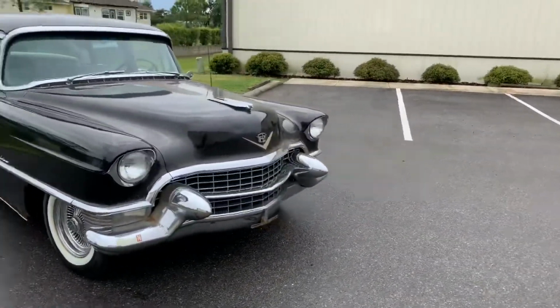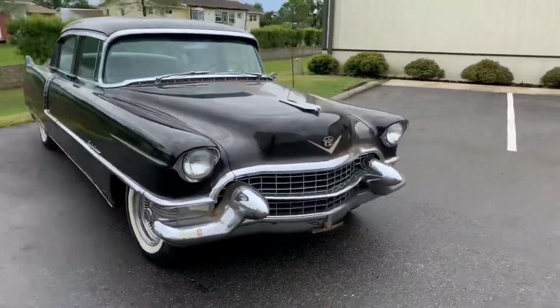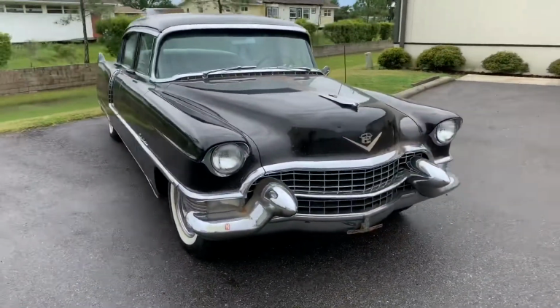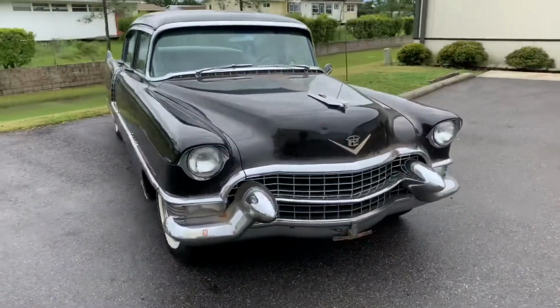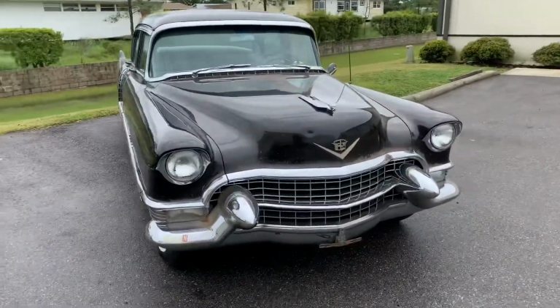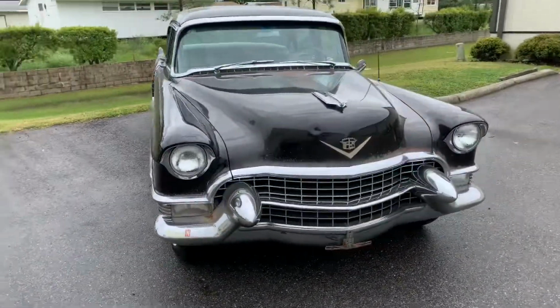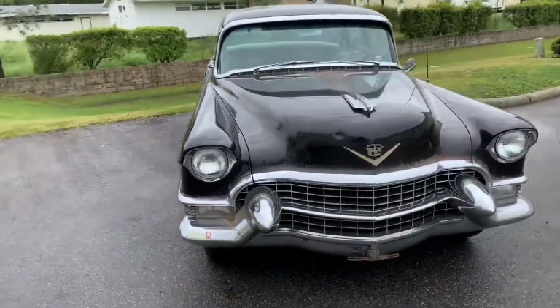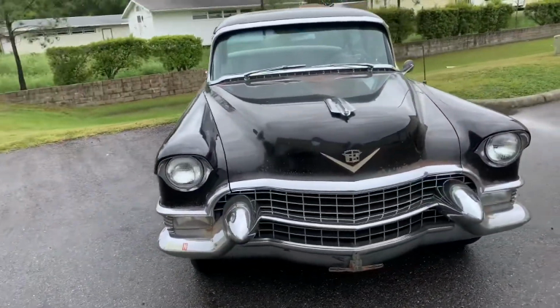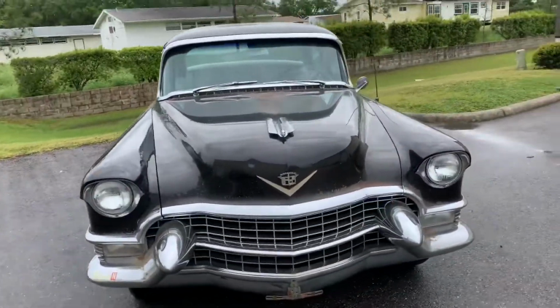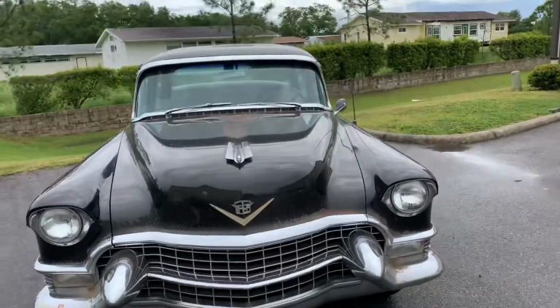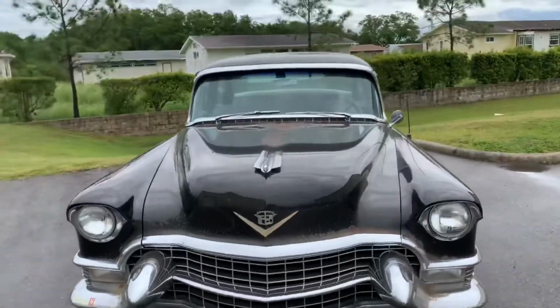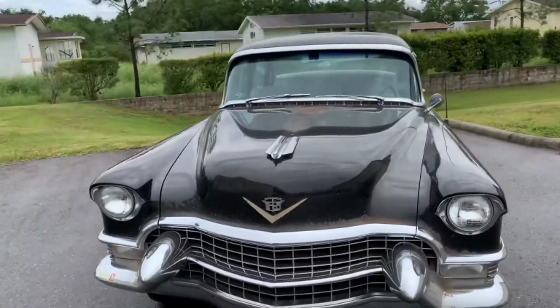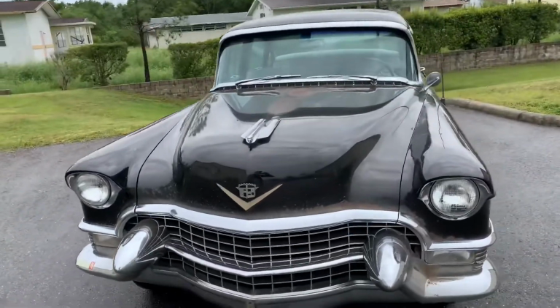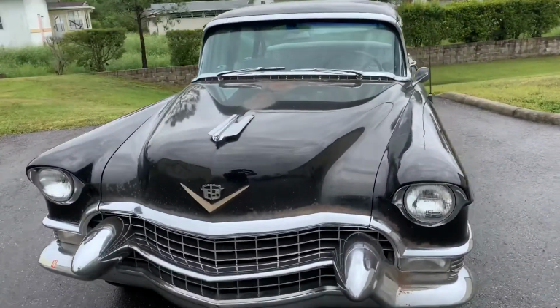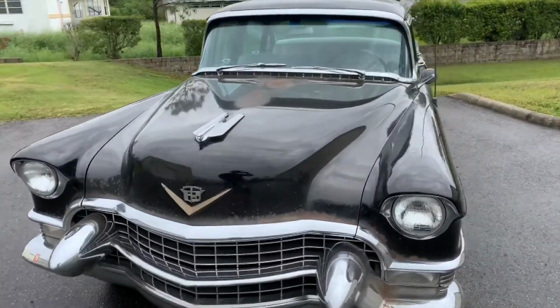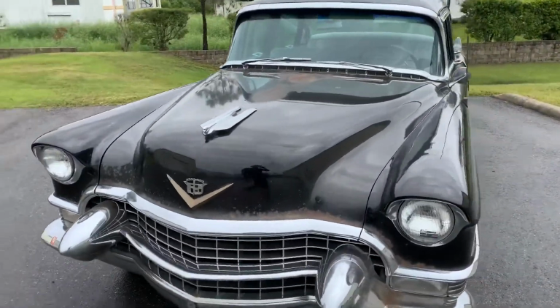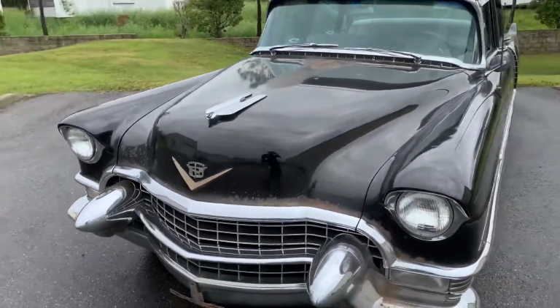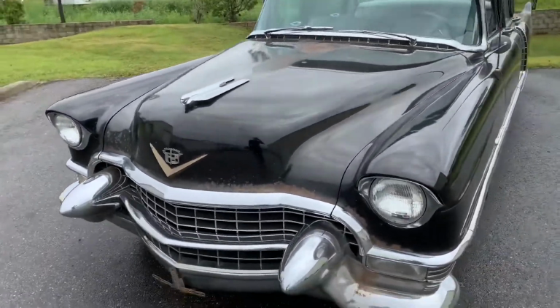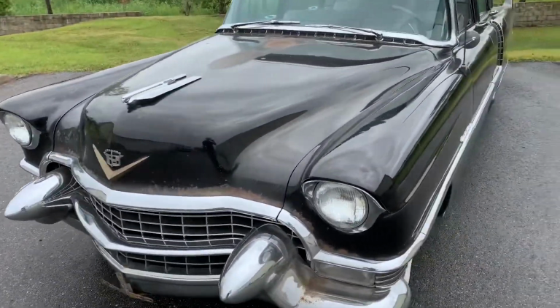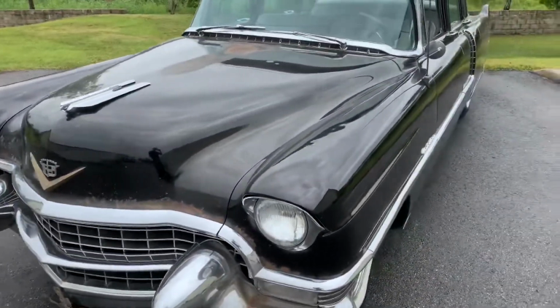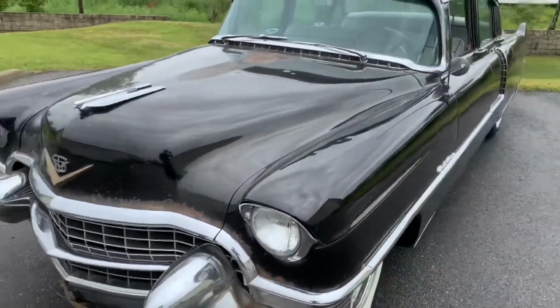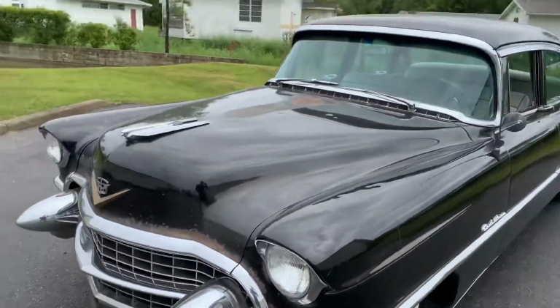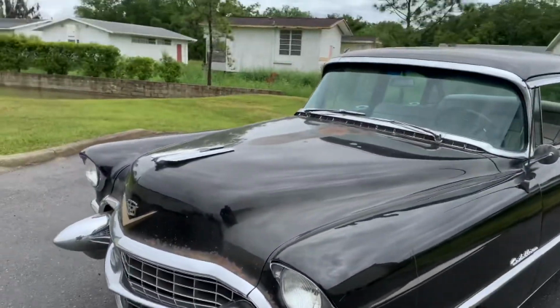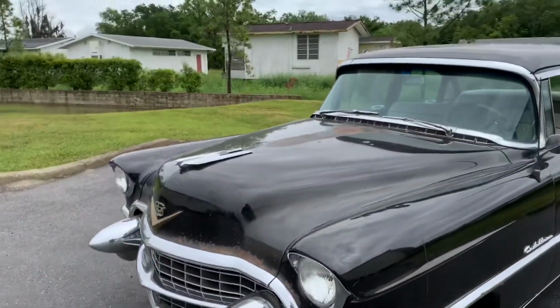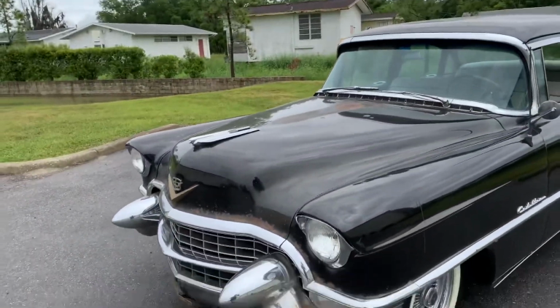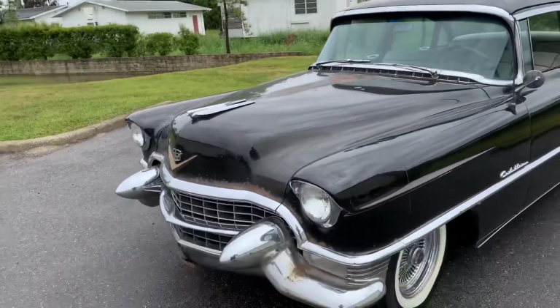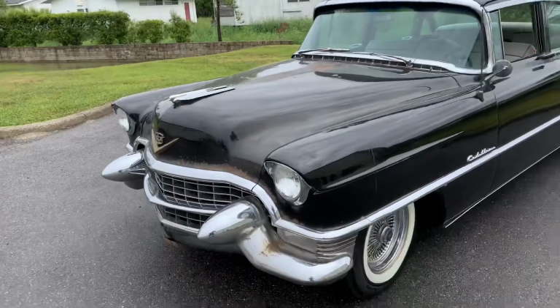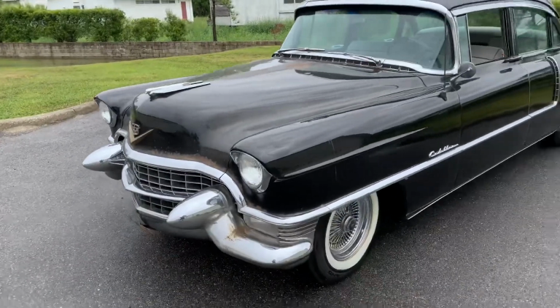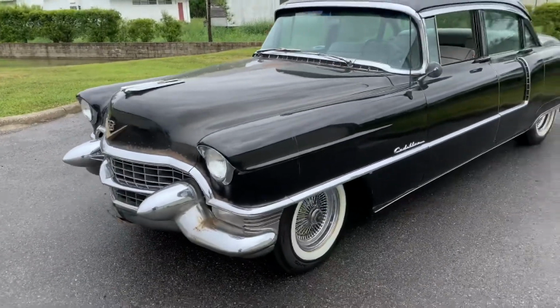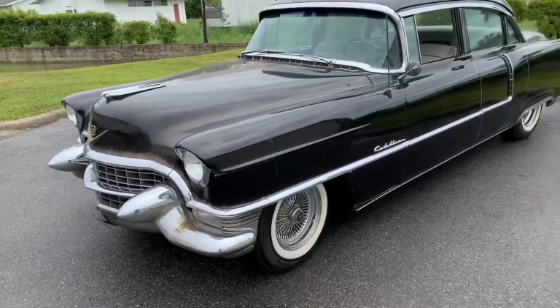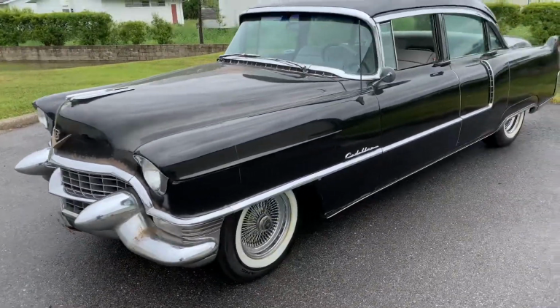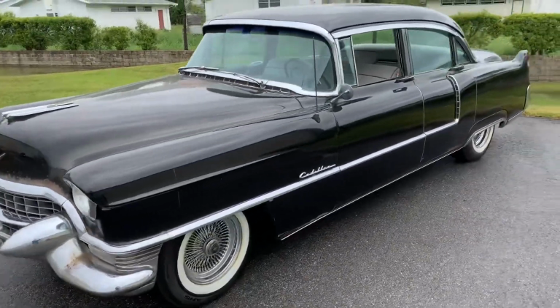It does run and drives pretty good. It's manual steering — no power steering. It's got the original 331 V8 engine in it, and it's also been rebuilt recently.